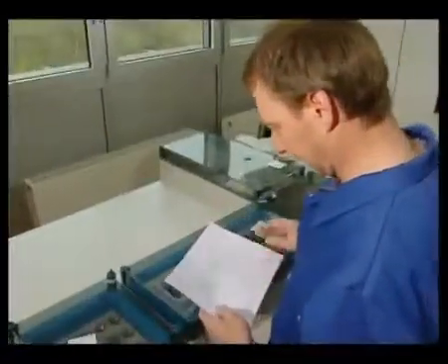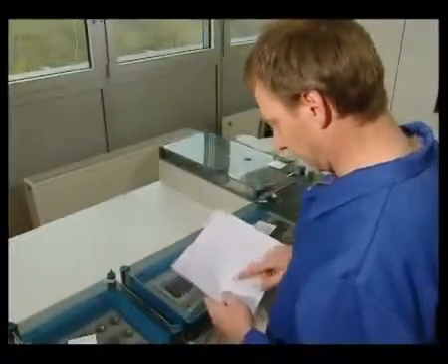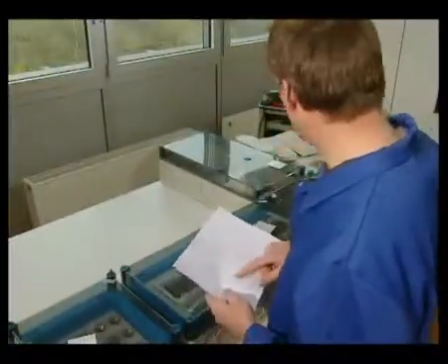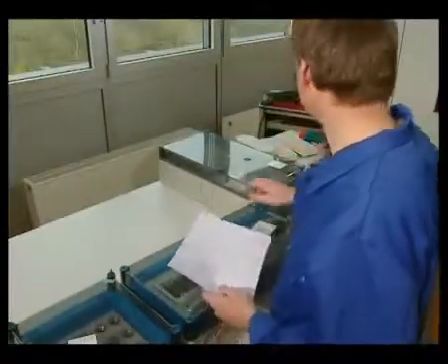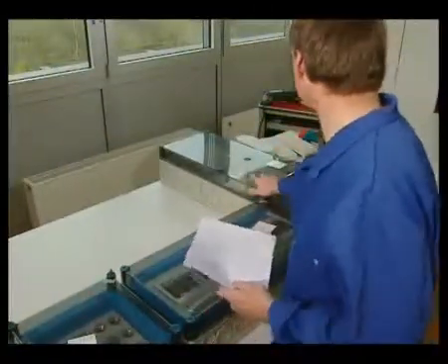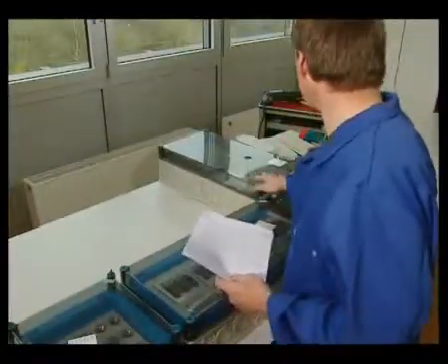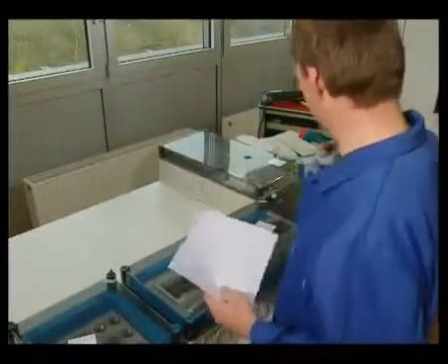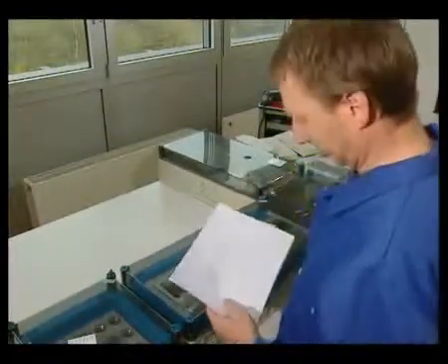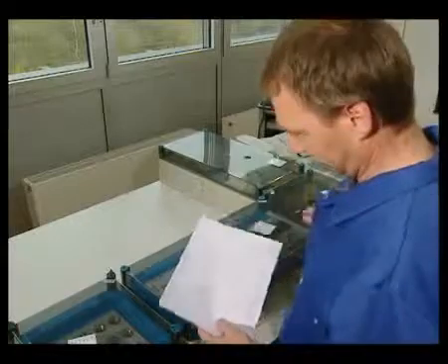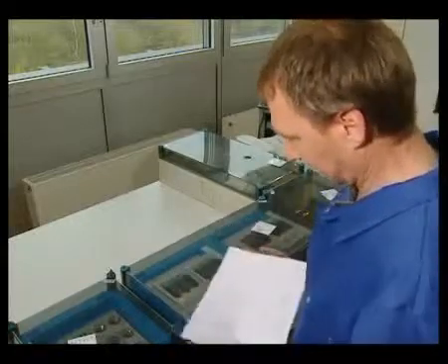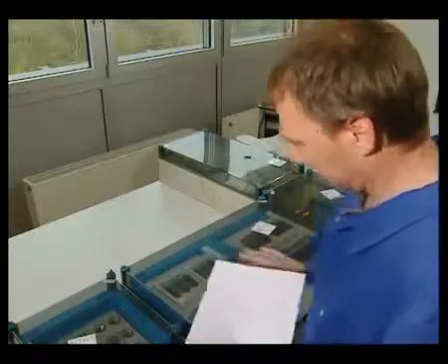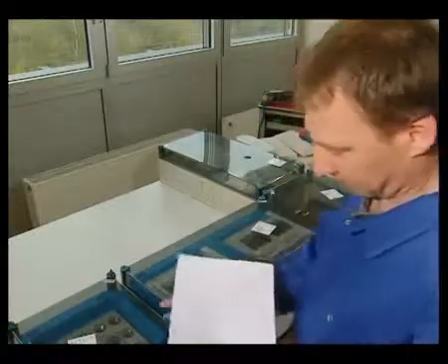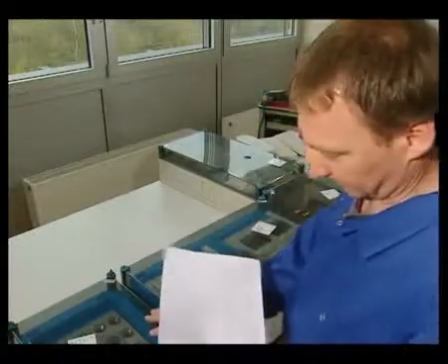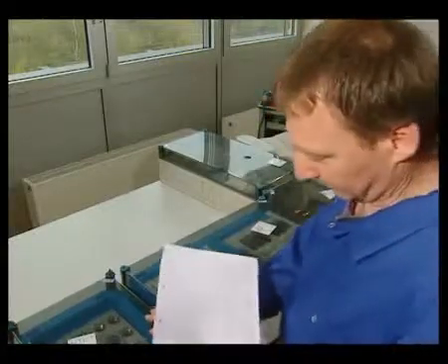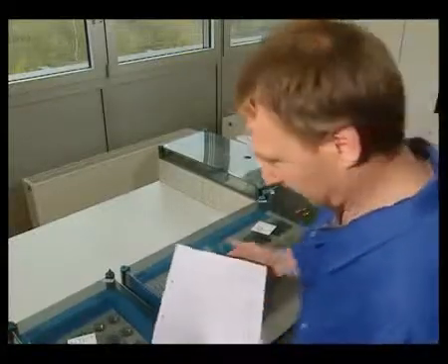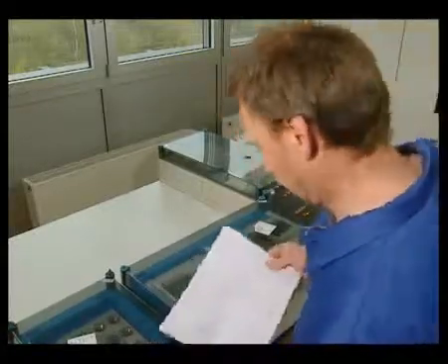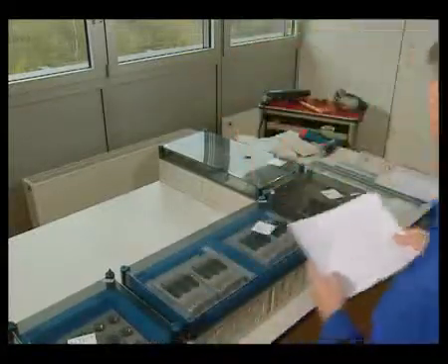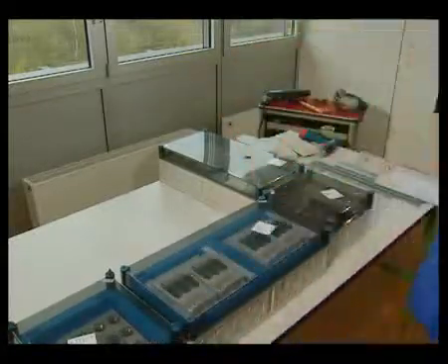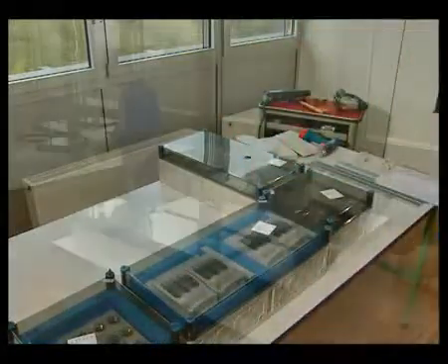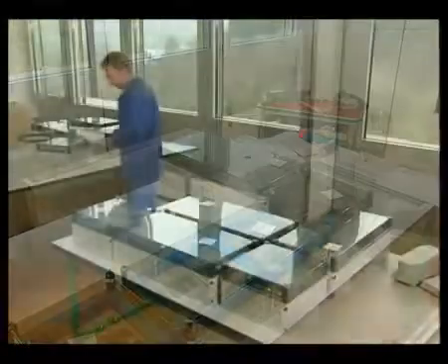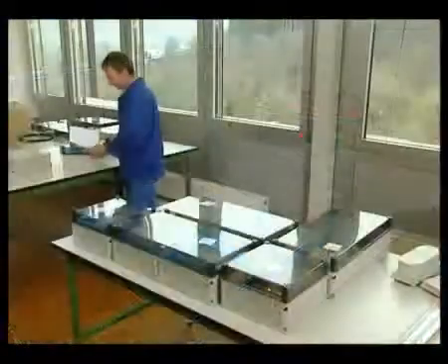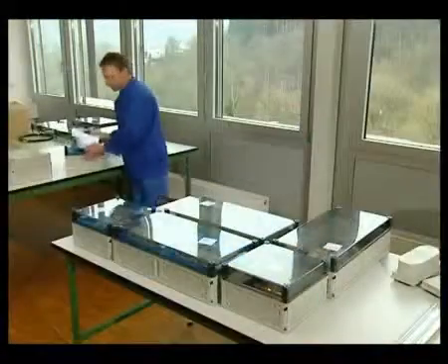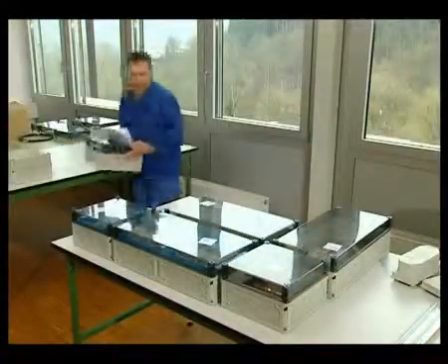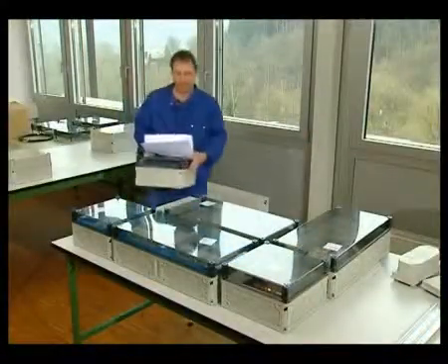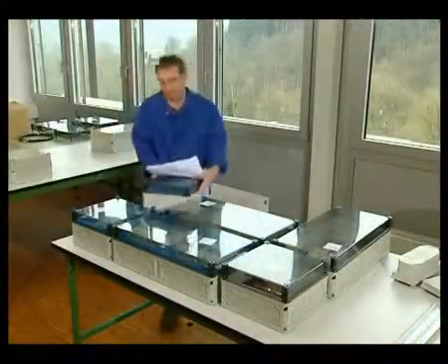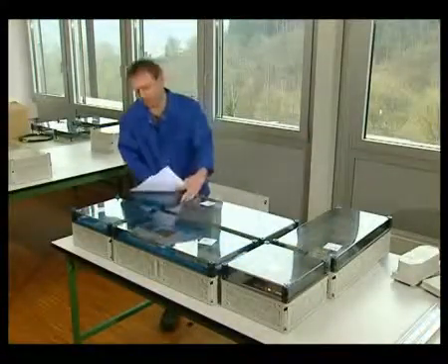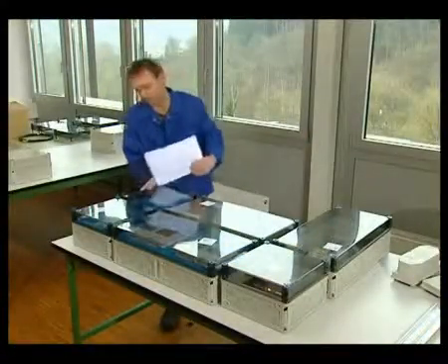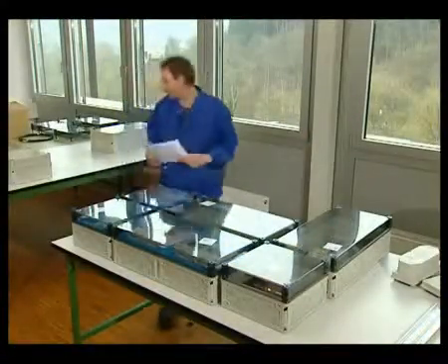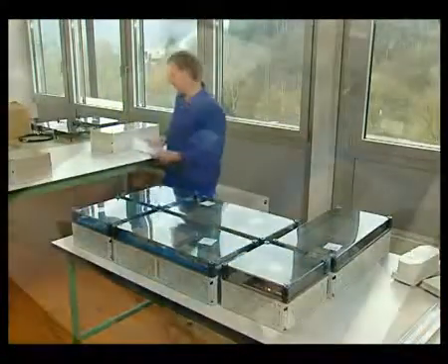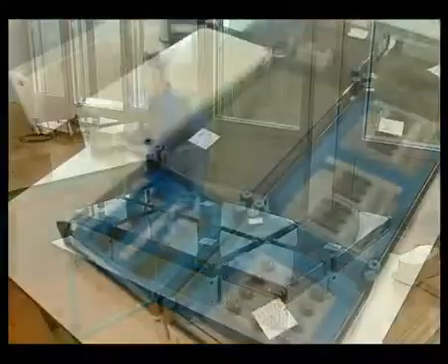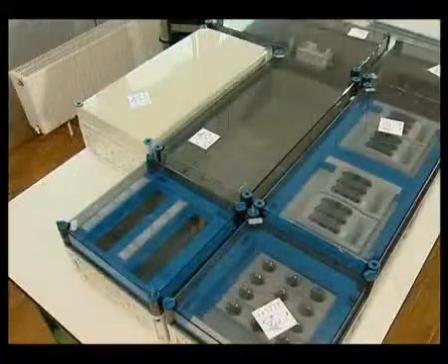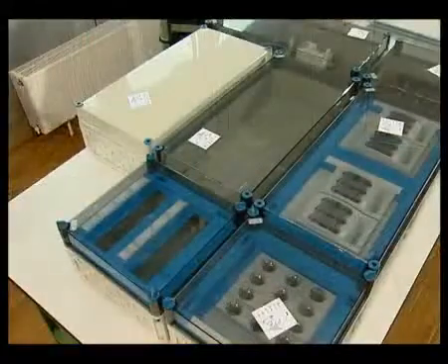It all starts with the design. In accordance with it, the required enclosures and components are put together. Naturally, any of these functional boxes could also be used individually.